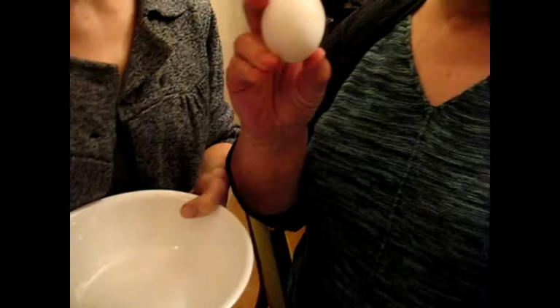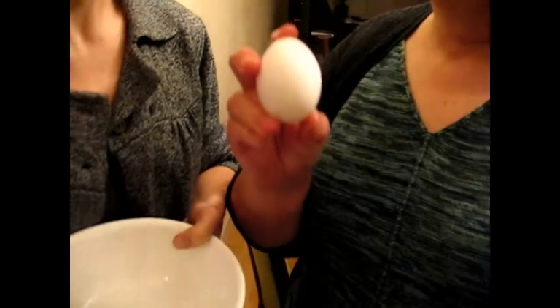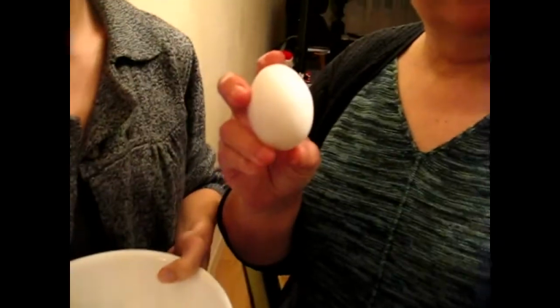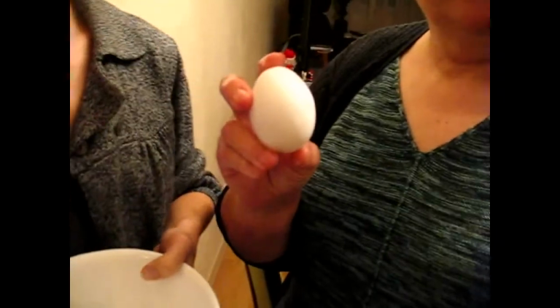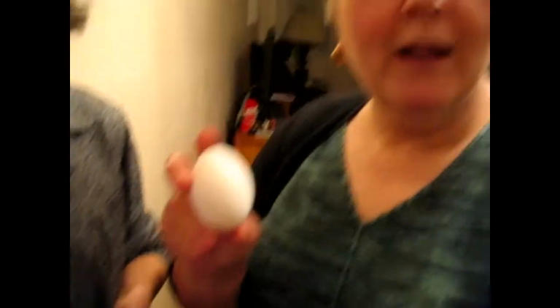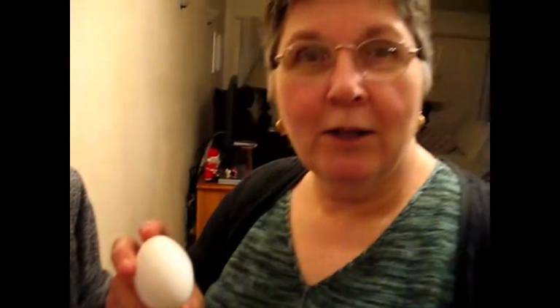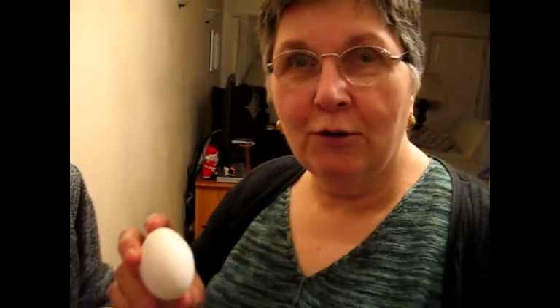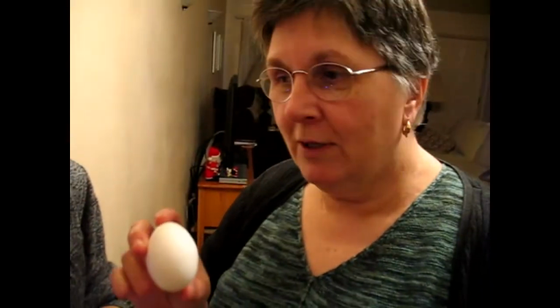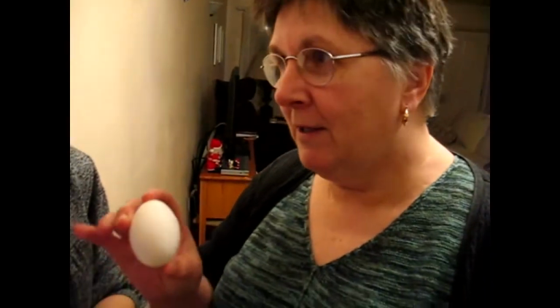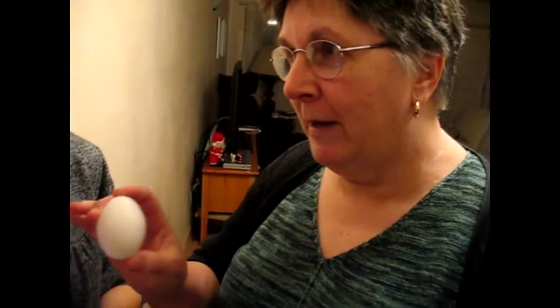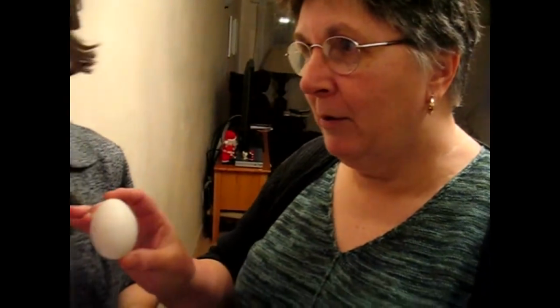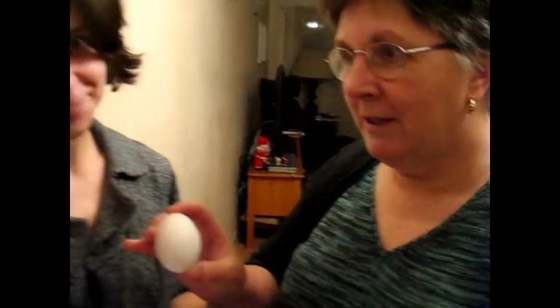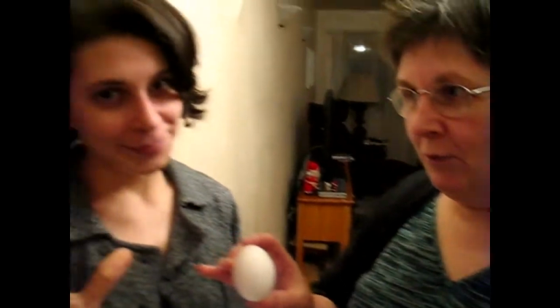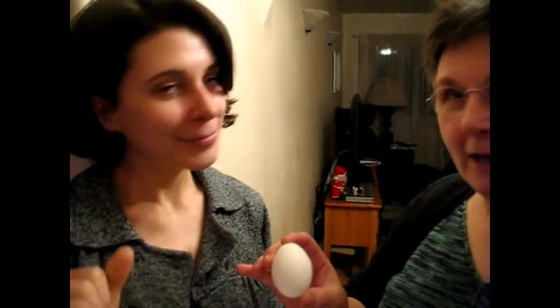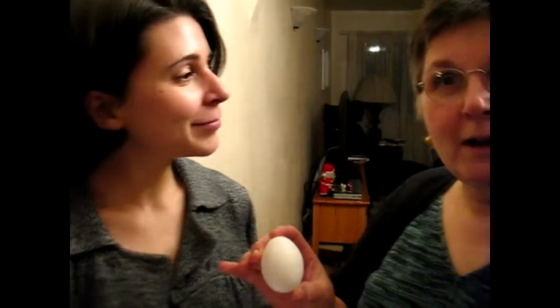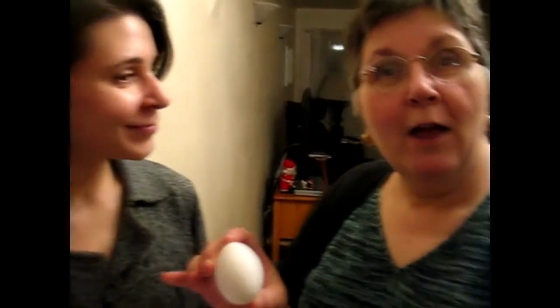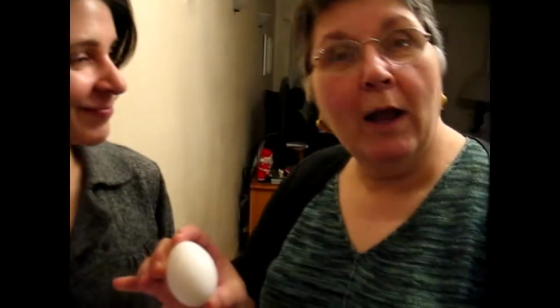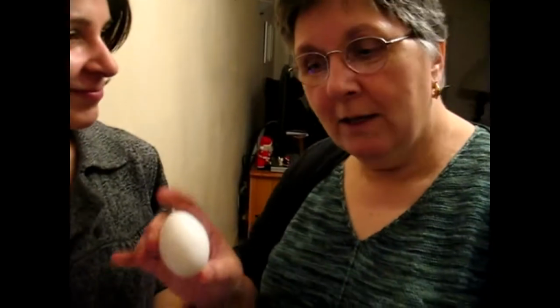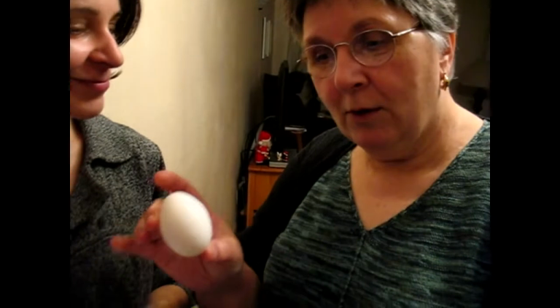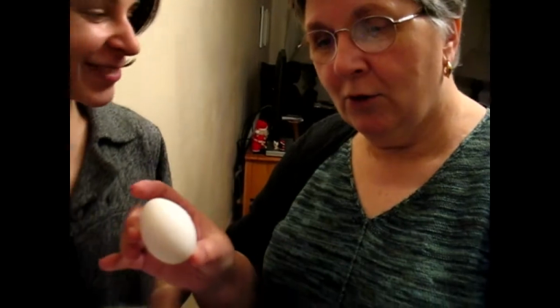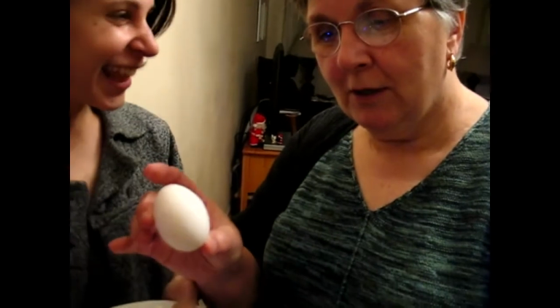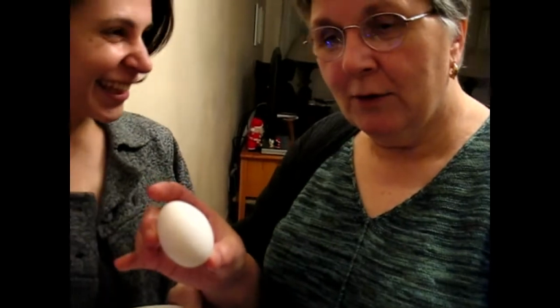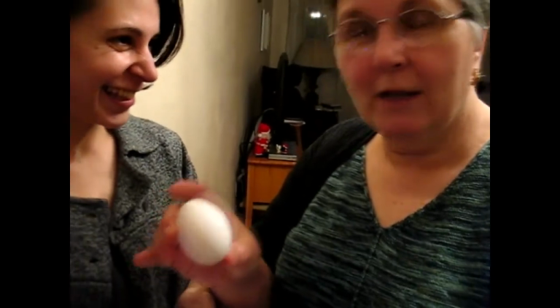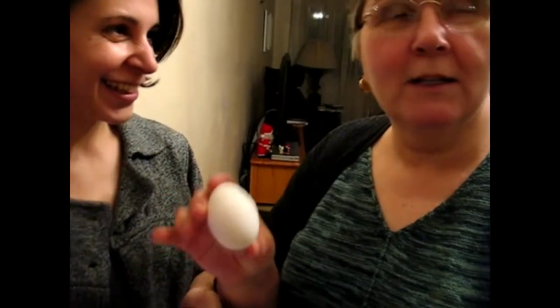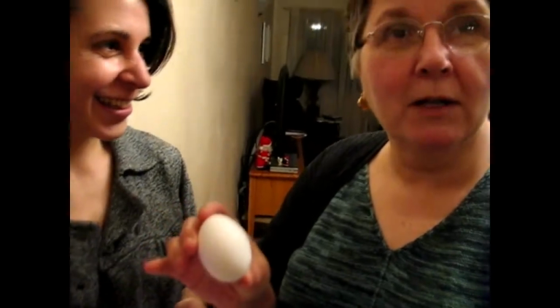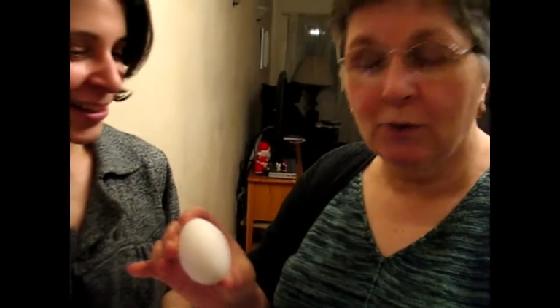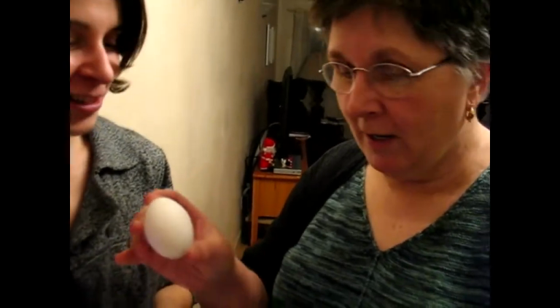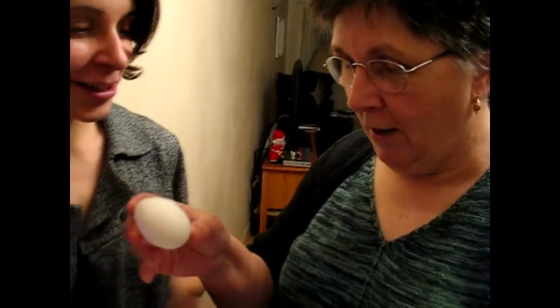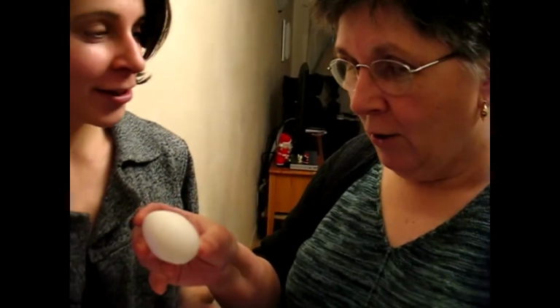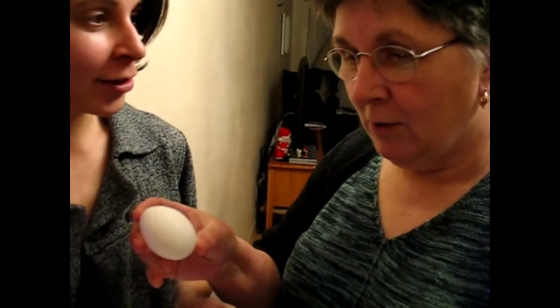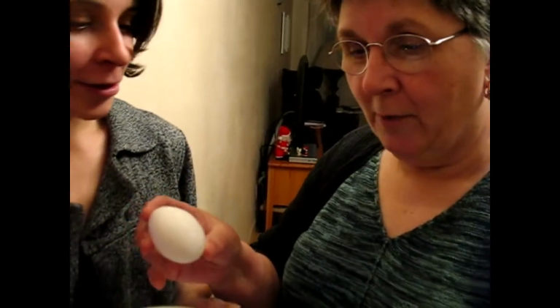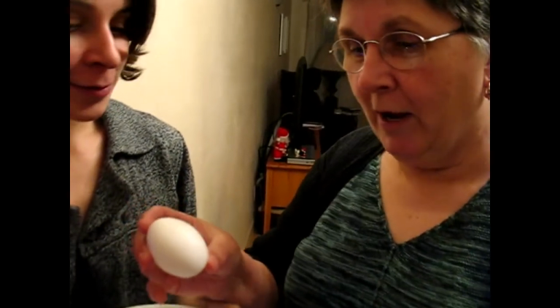Ladies and gentlemen, I'd like you to meet my able assistant, Graylin. Graylin is going to demonstrate that it's impossible to crack an egg using her bare hand.